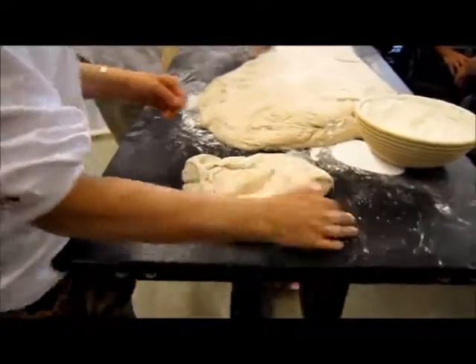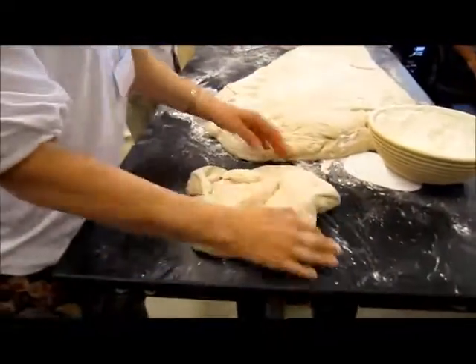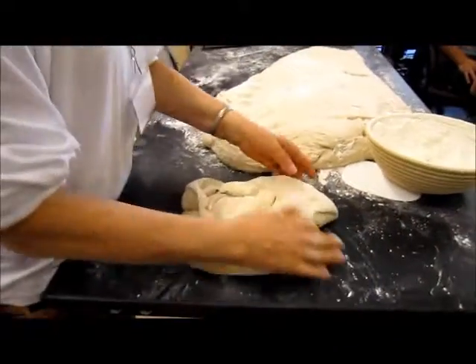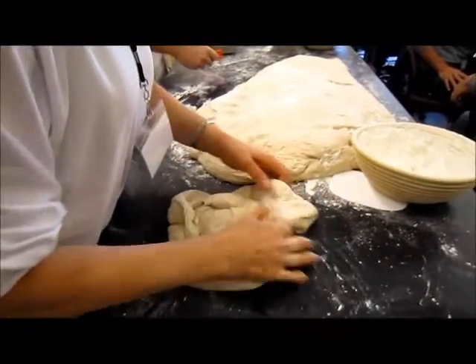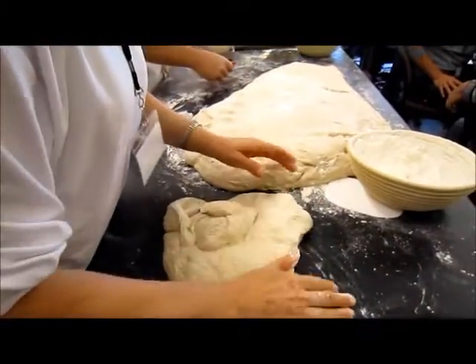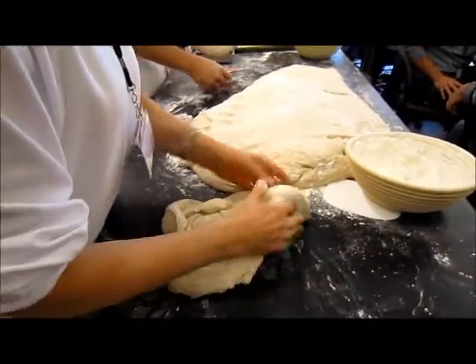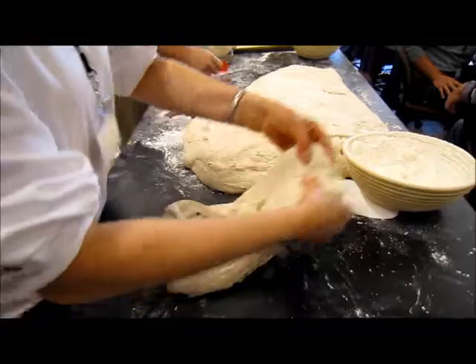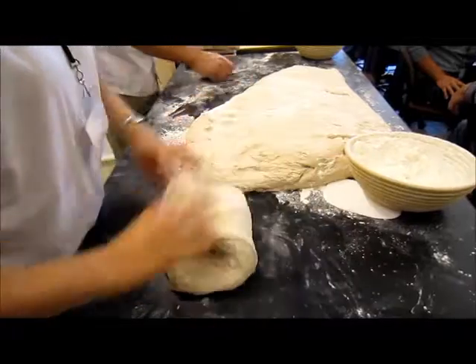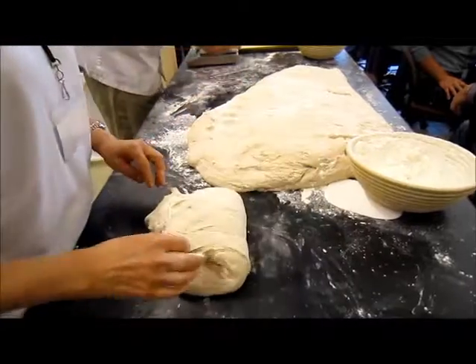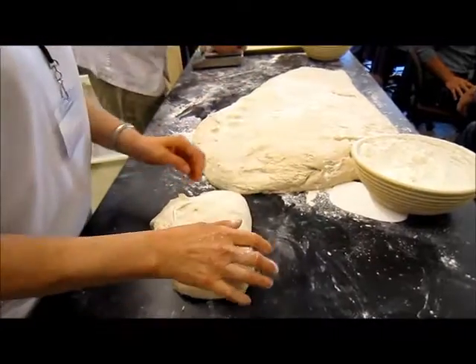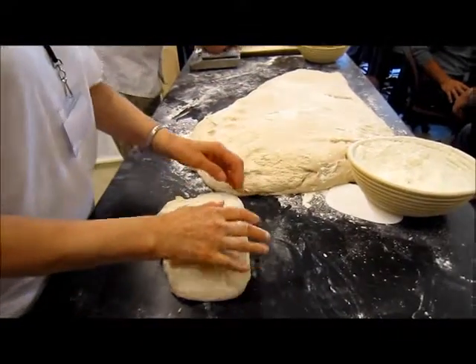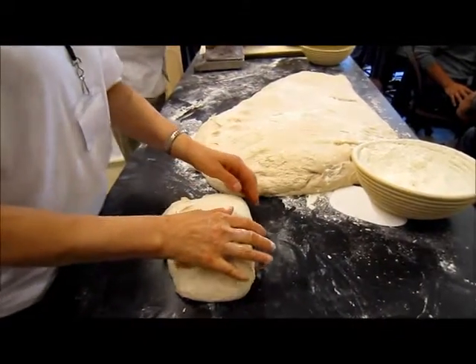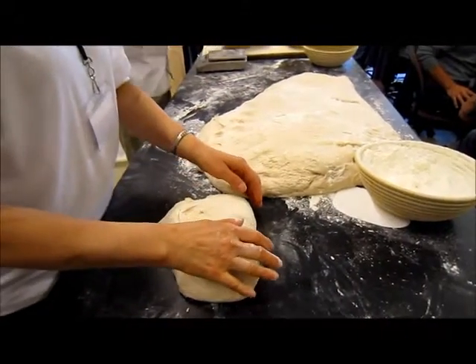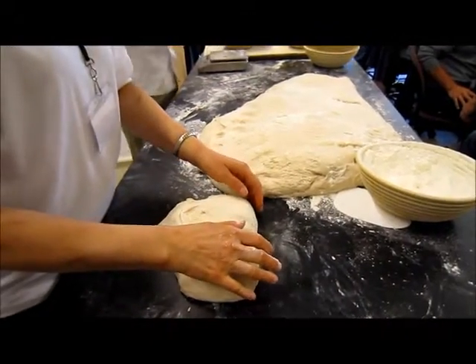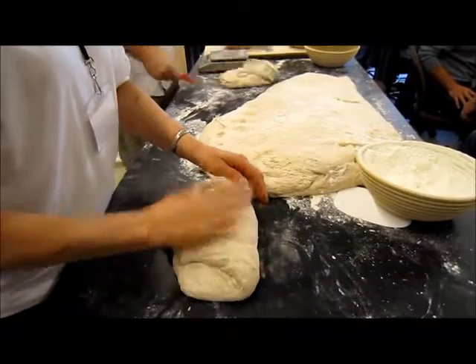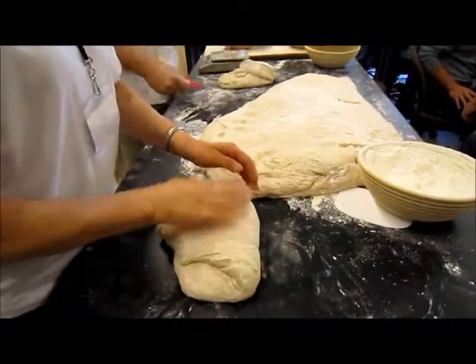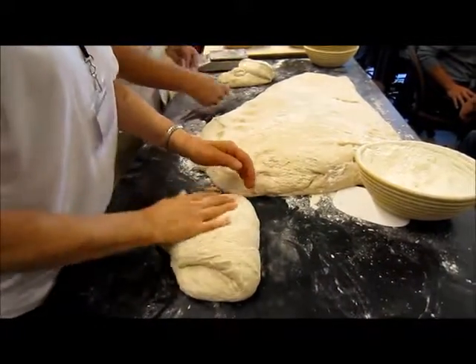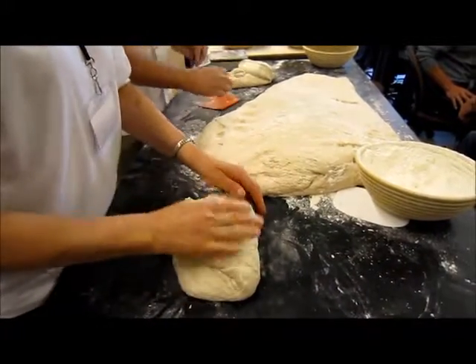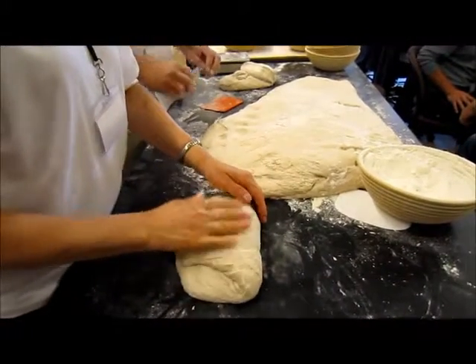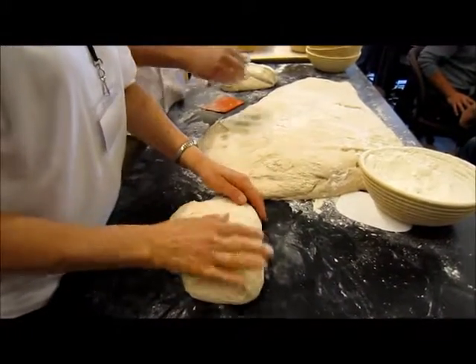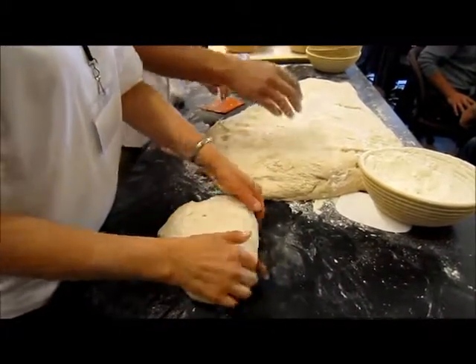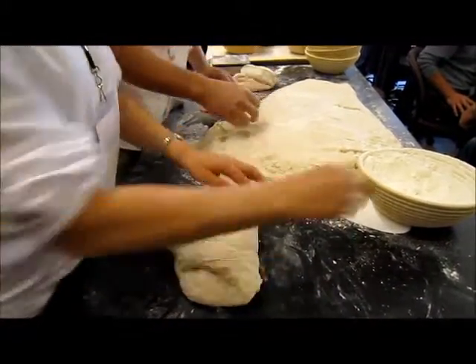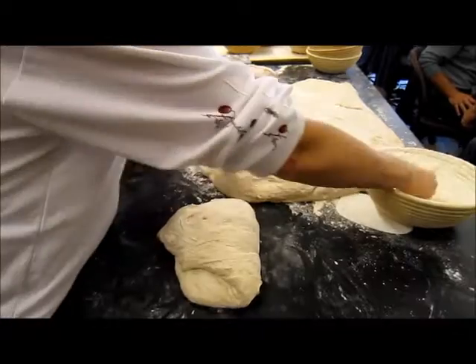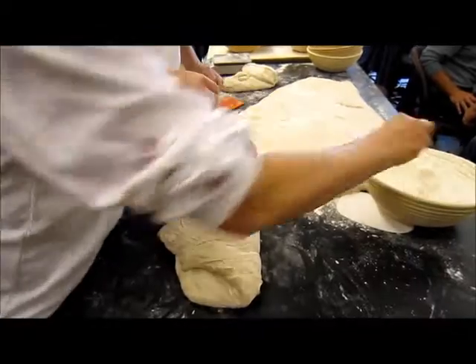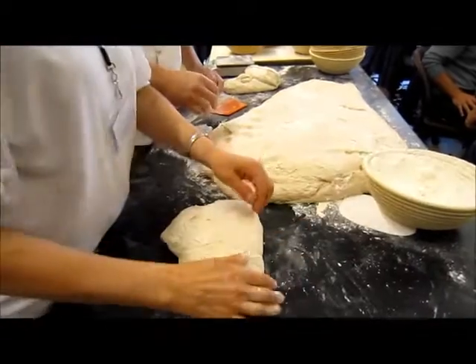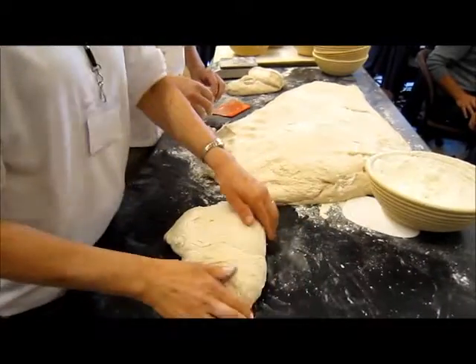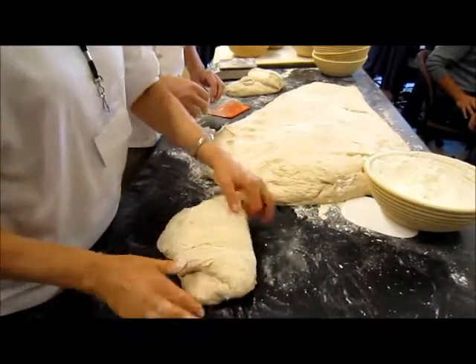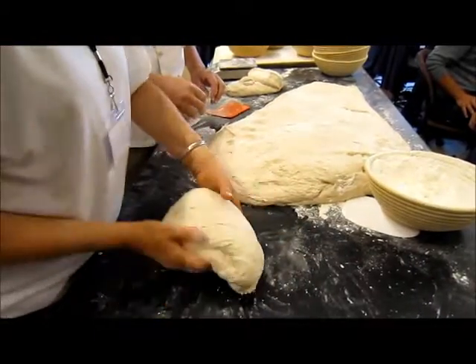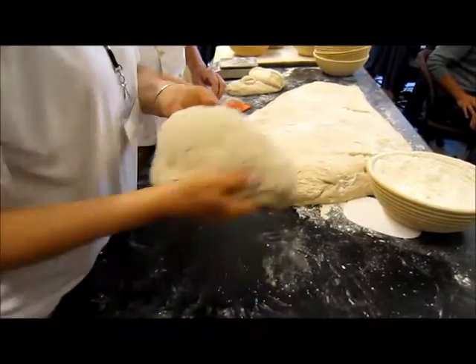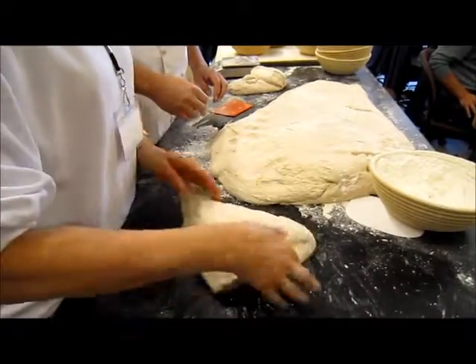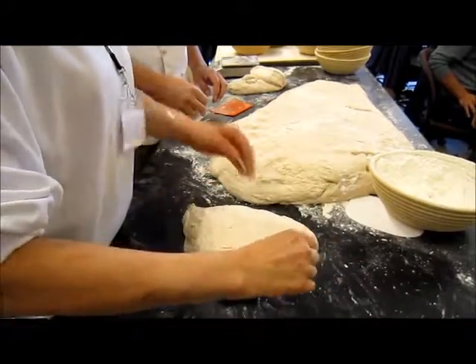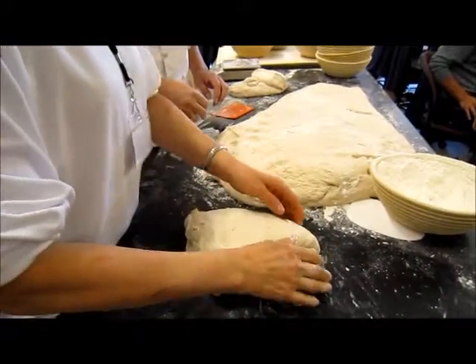He does it with one hand. He pats, then turn 90. Turn it 90, turn 90 and then fold past halfway again.